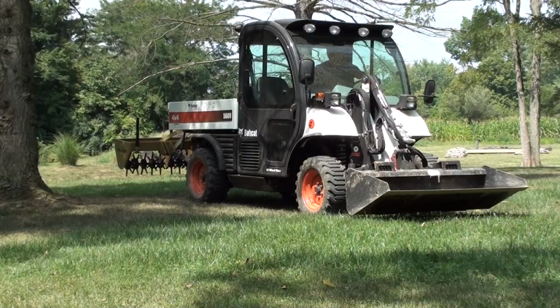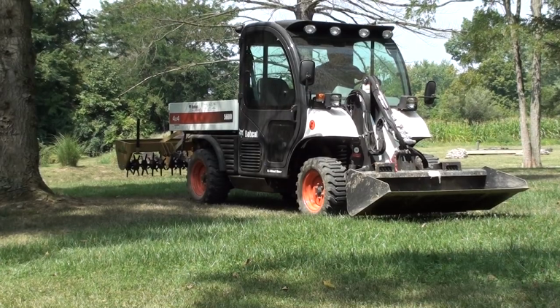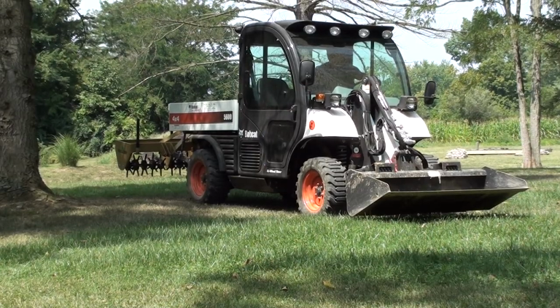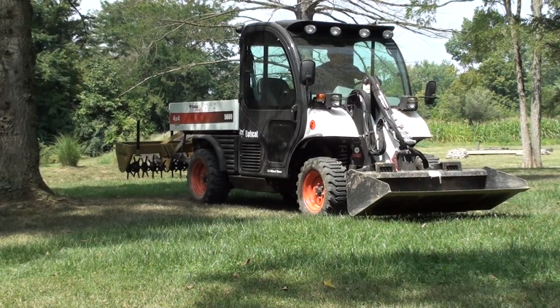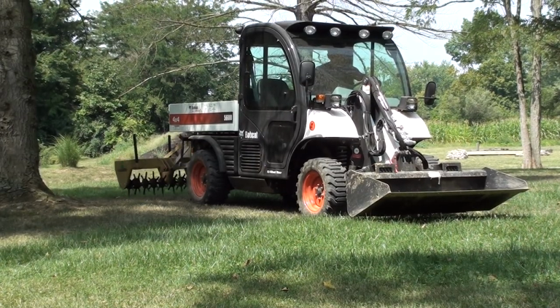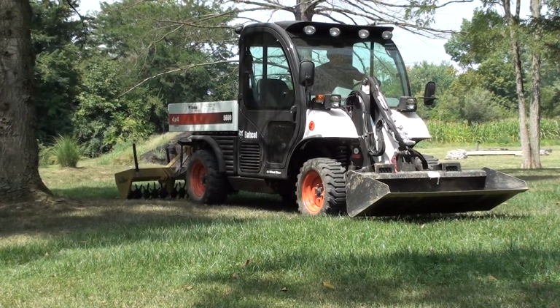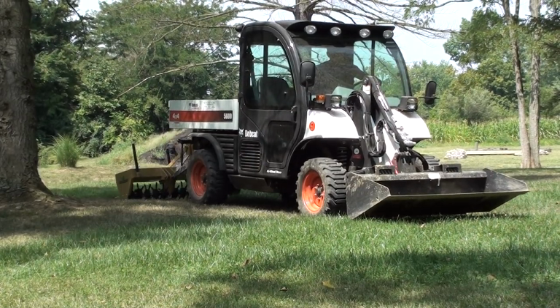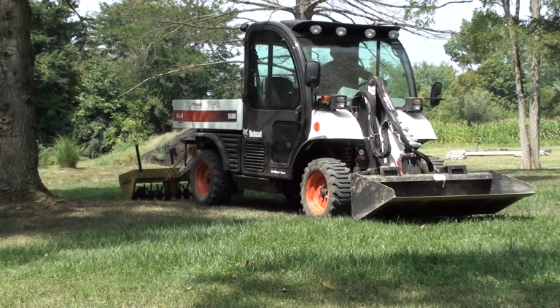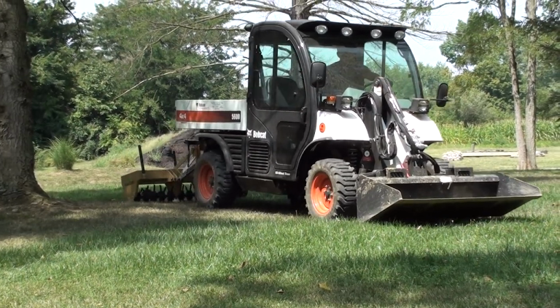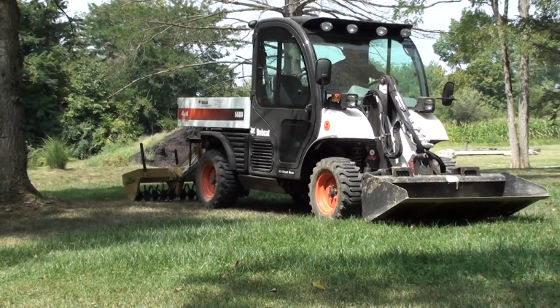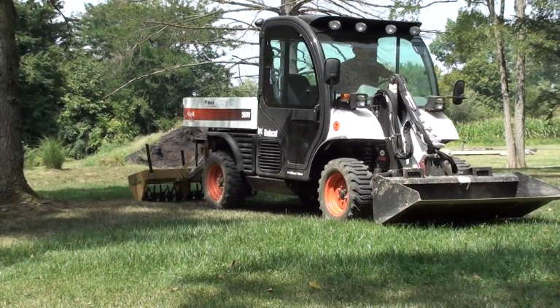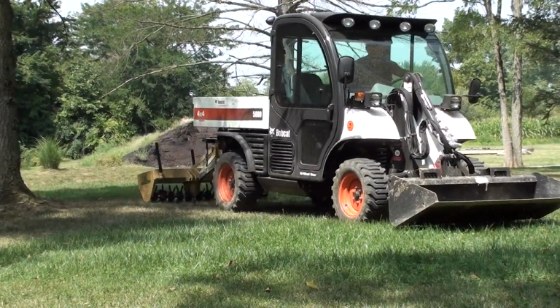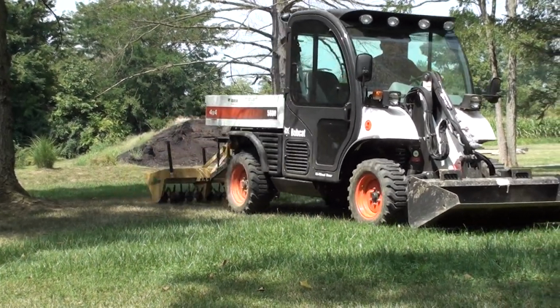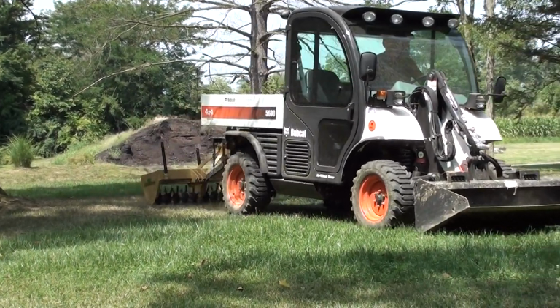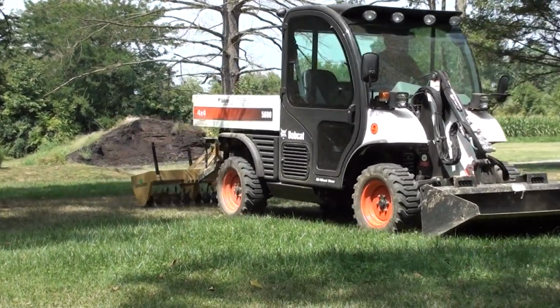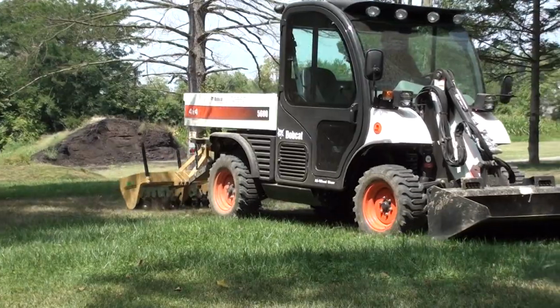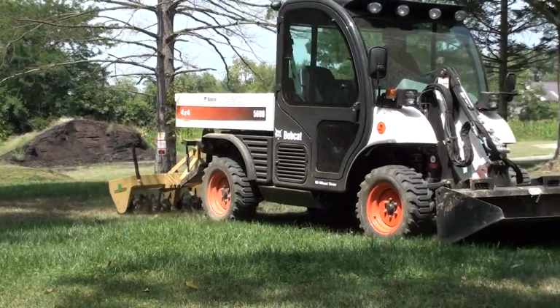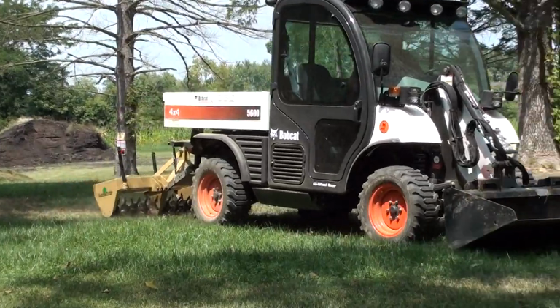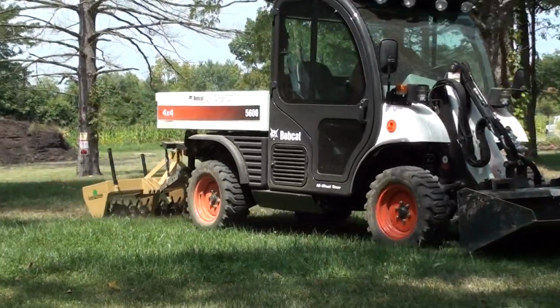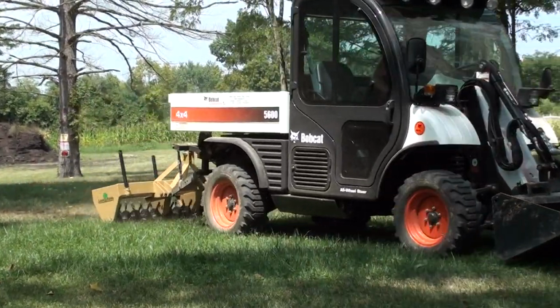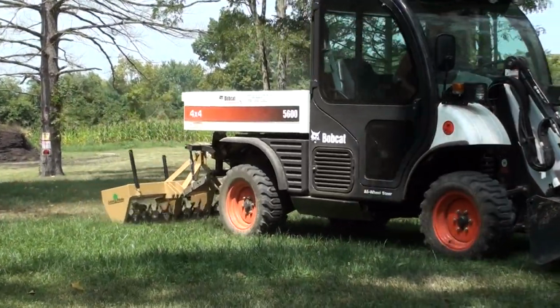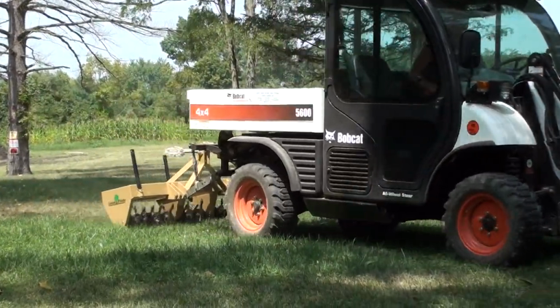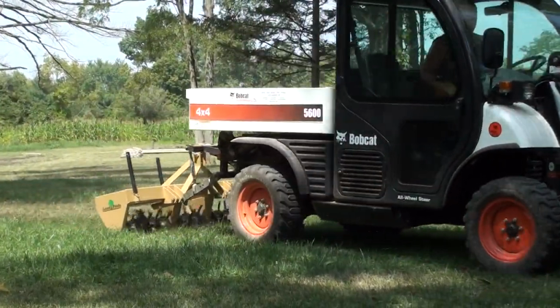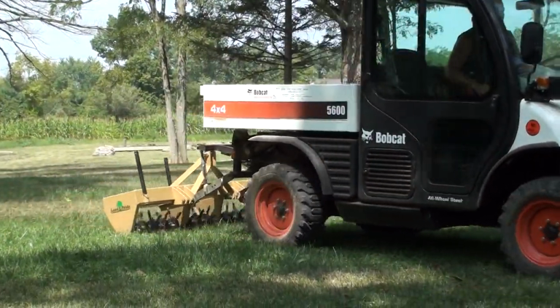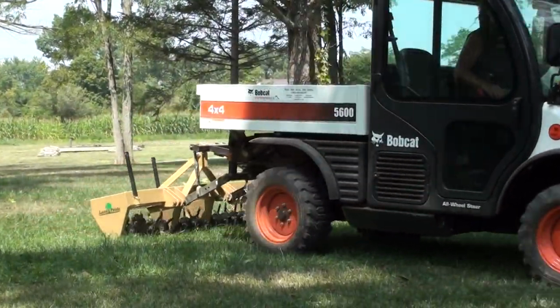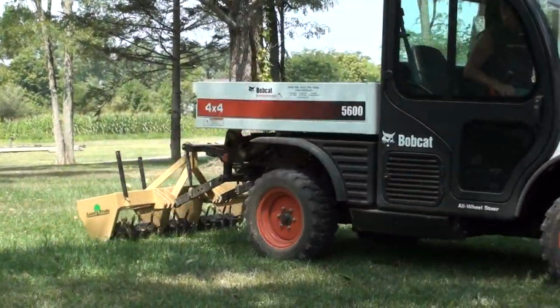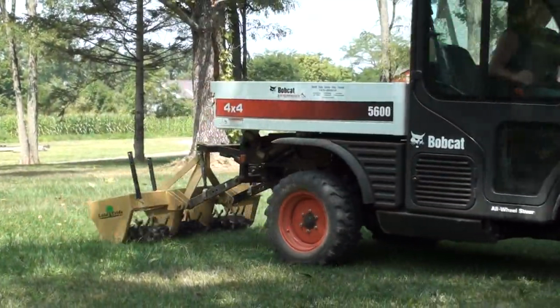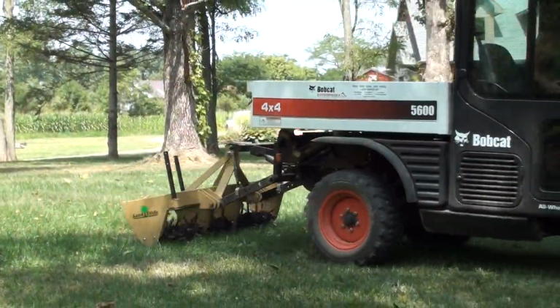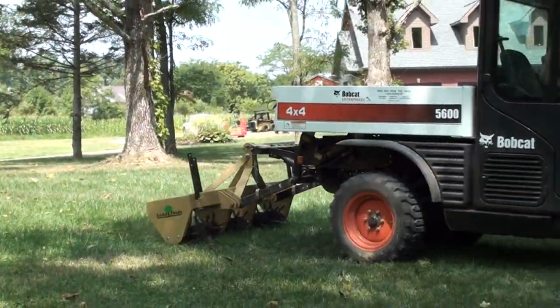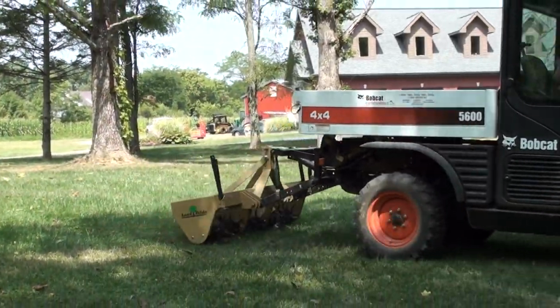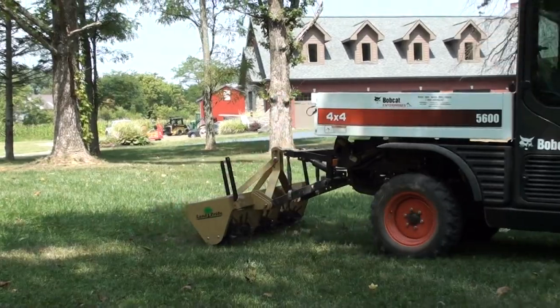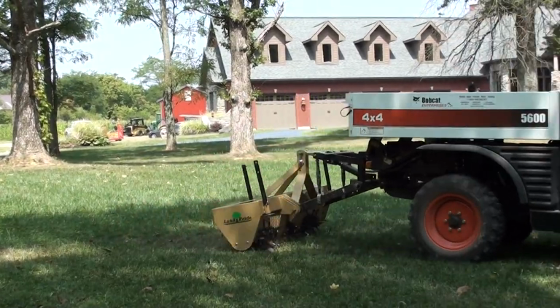Welcome to UTV Hitchworks, home of the Farm Boy. In this video we are showing a Bobcat Toolcat 5600 pulling a 6-foot aerator through a lawn with the help of our Farm Boy HD 3-point hitch.